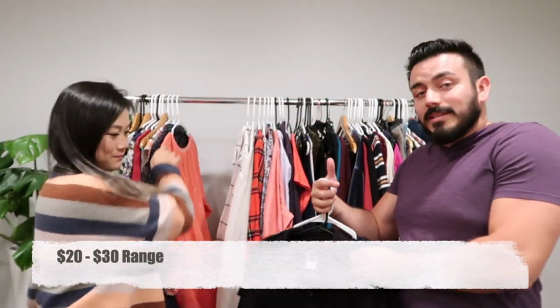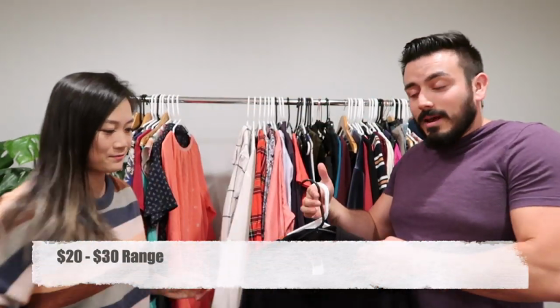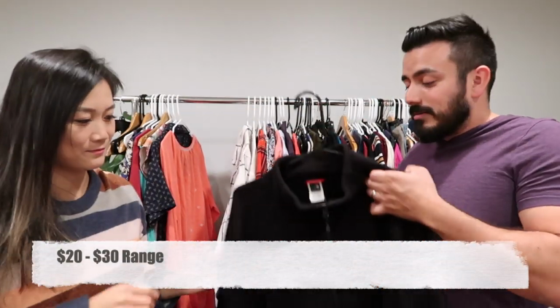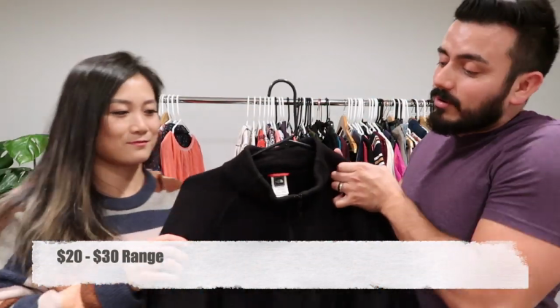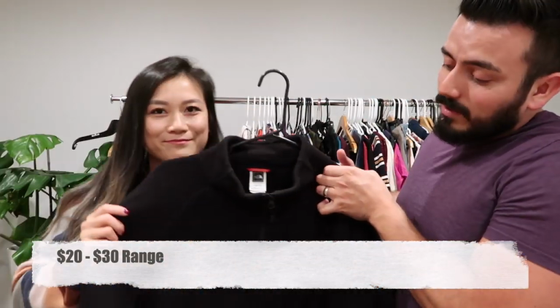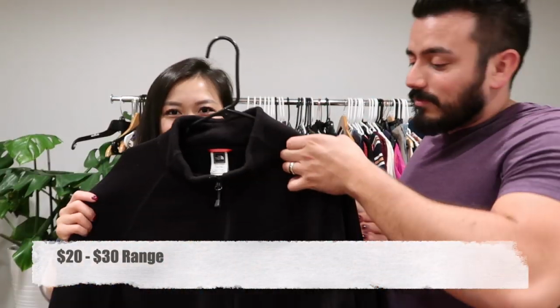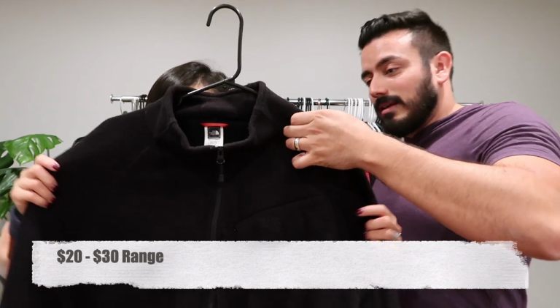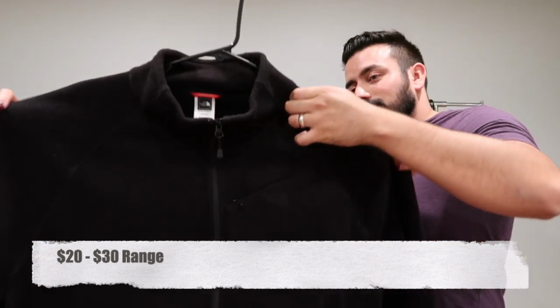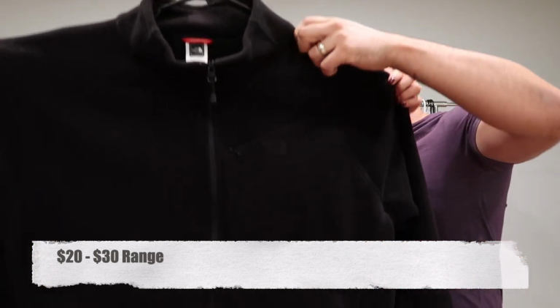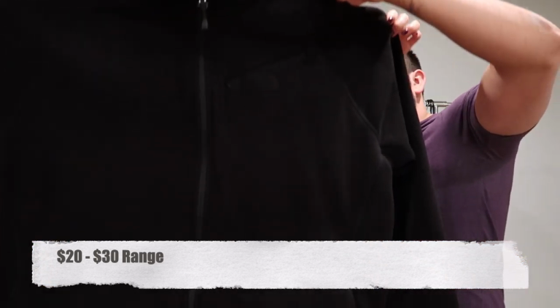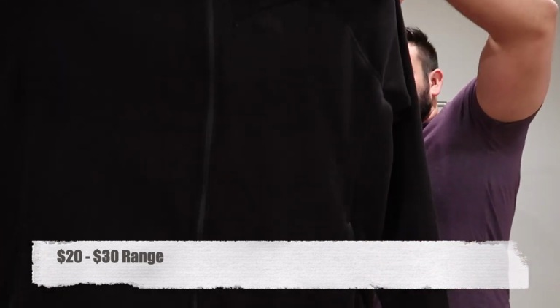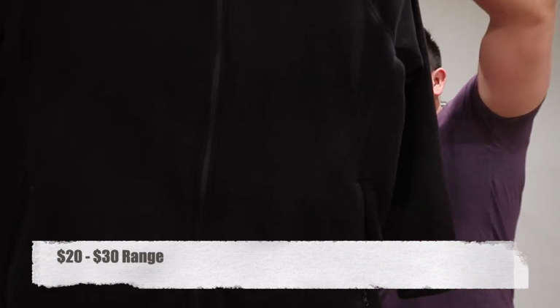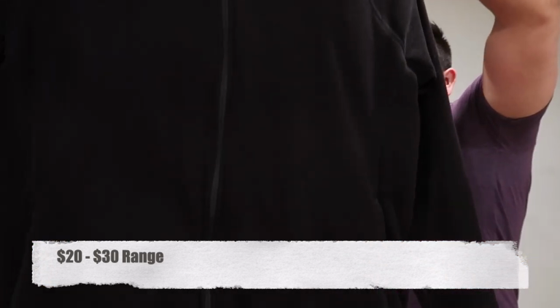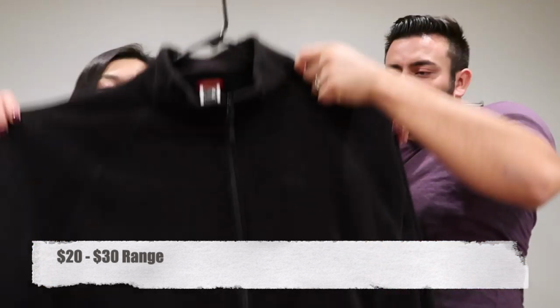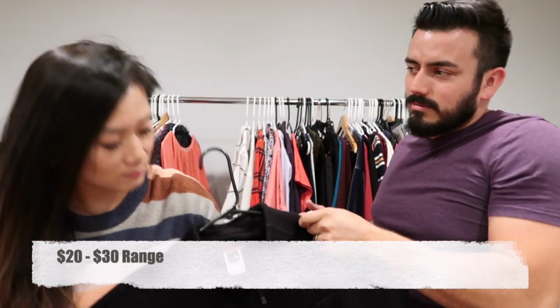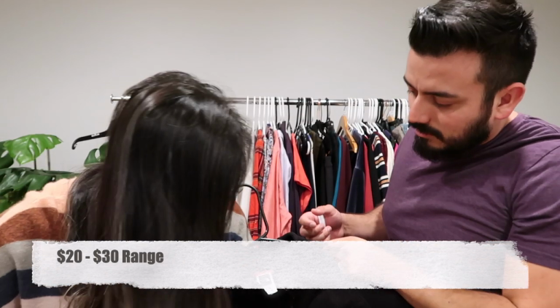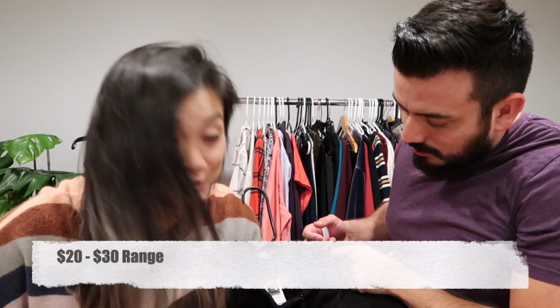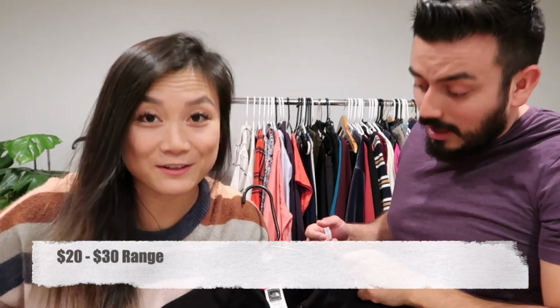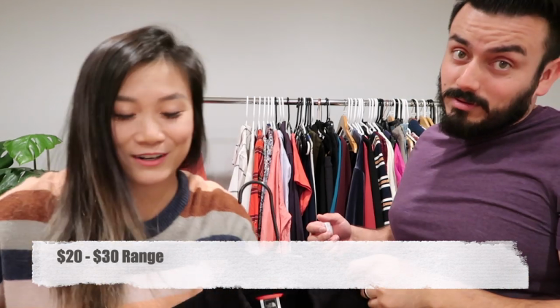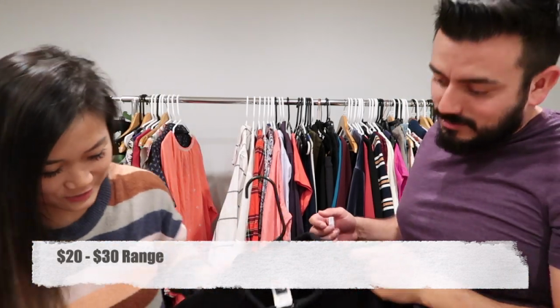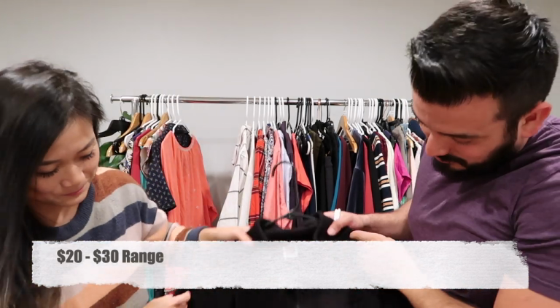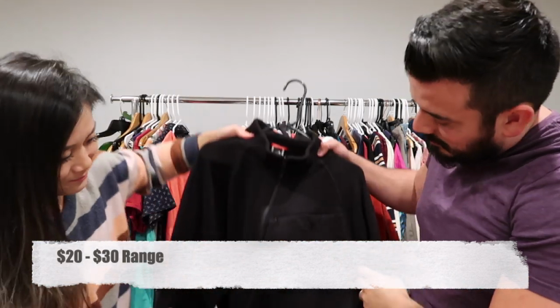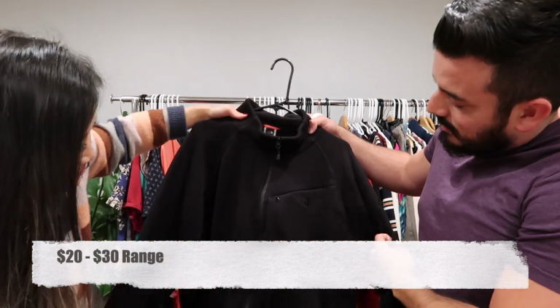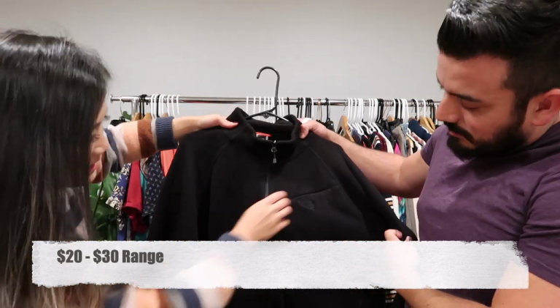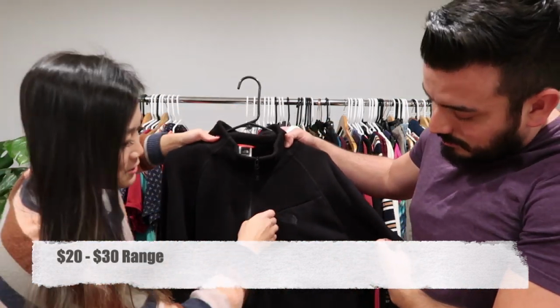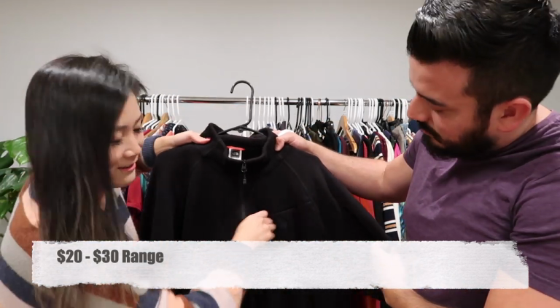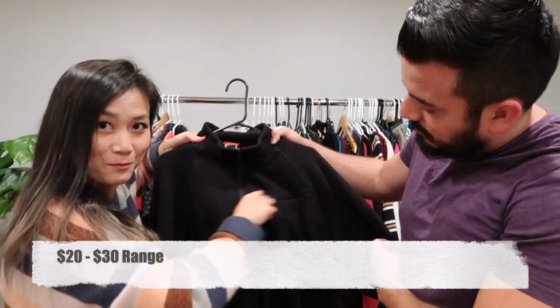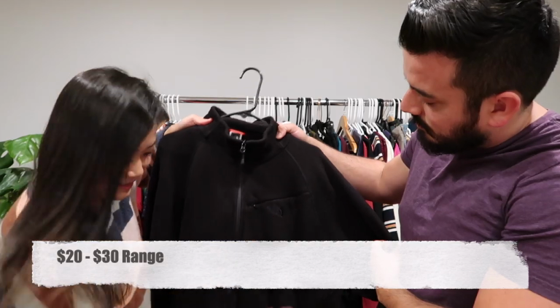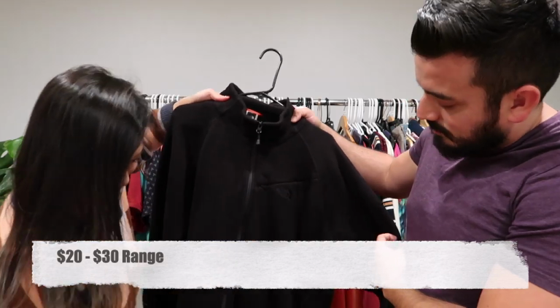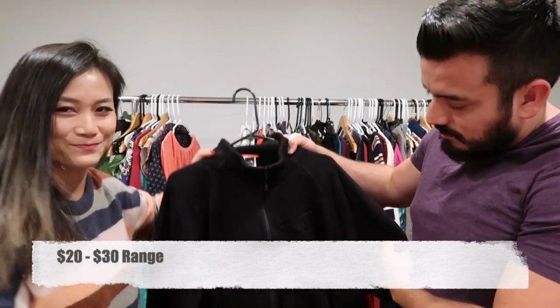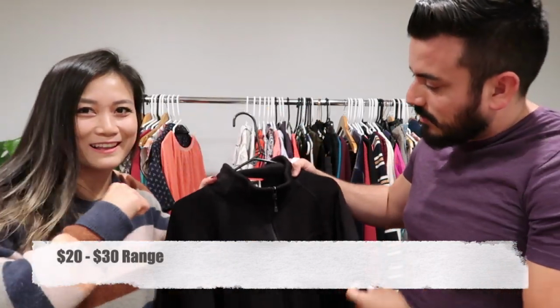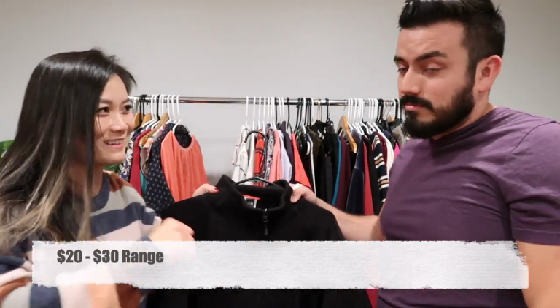Then we got a North Face fleece sweater in extra extra extra large — really nice with all the pockets, because we like pockets.